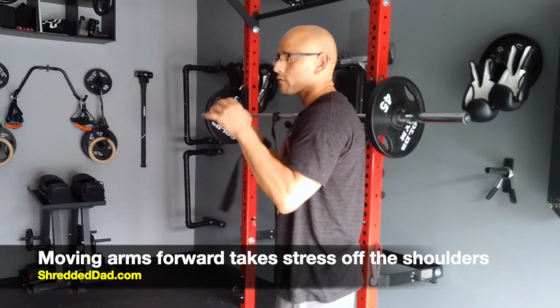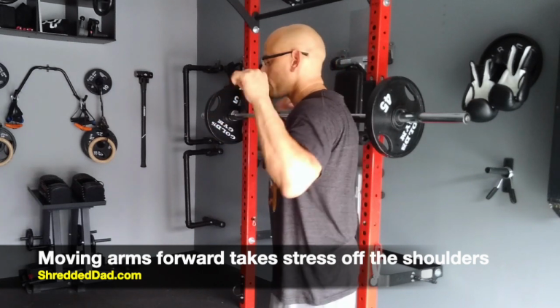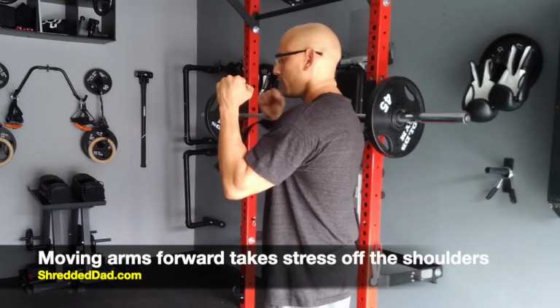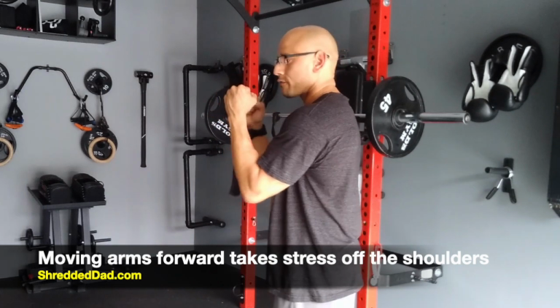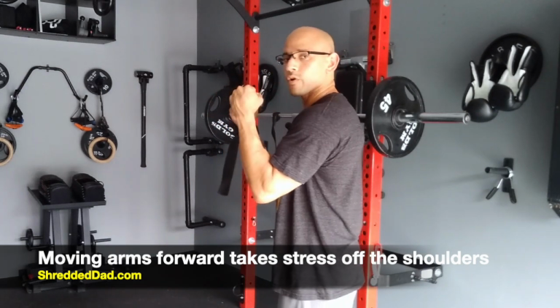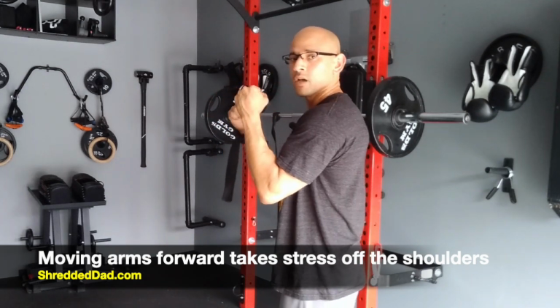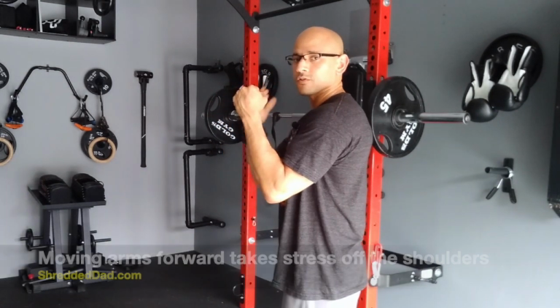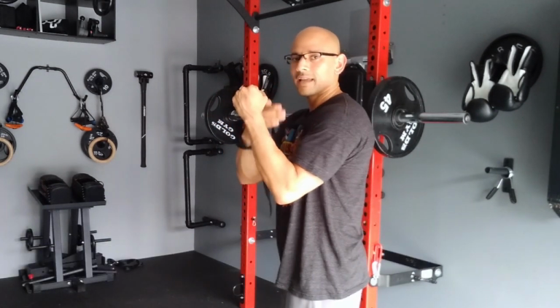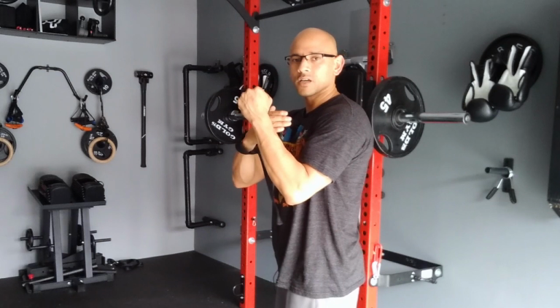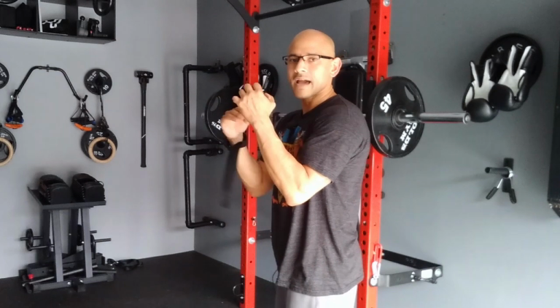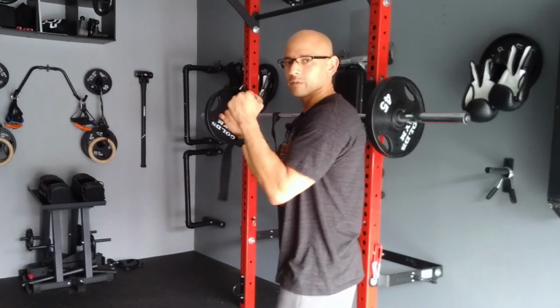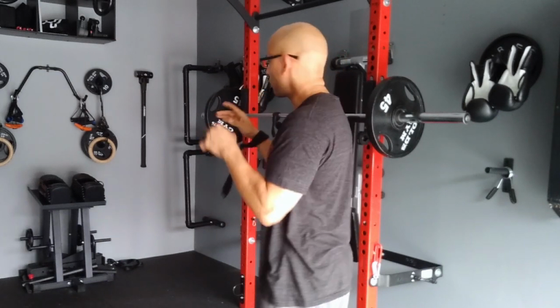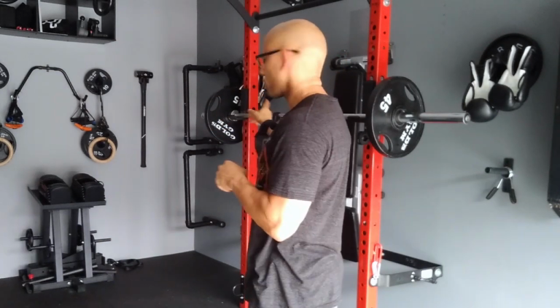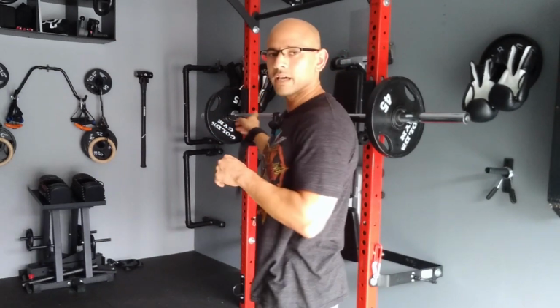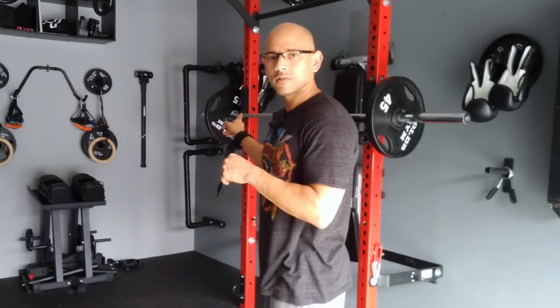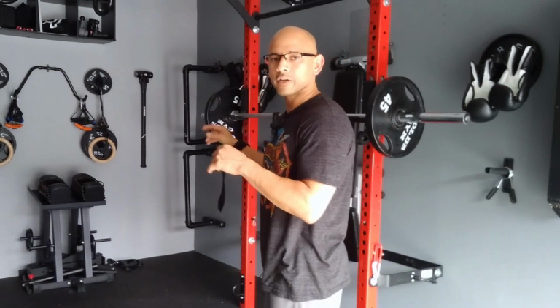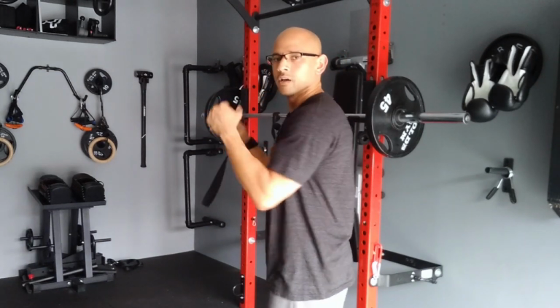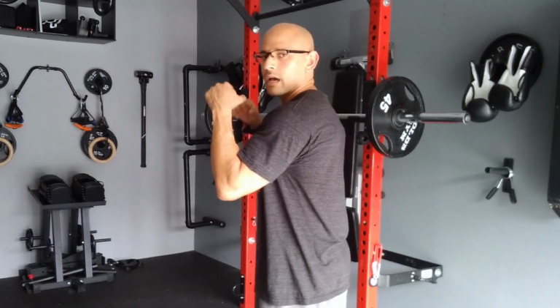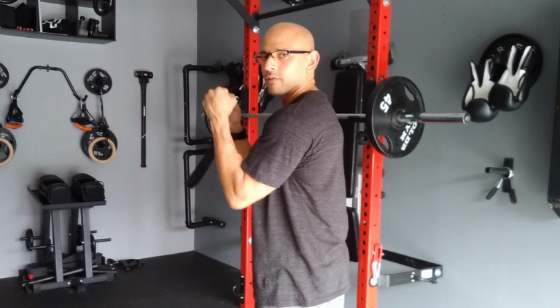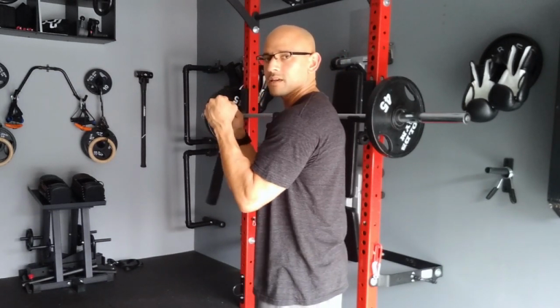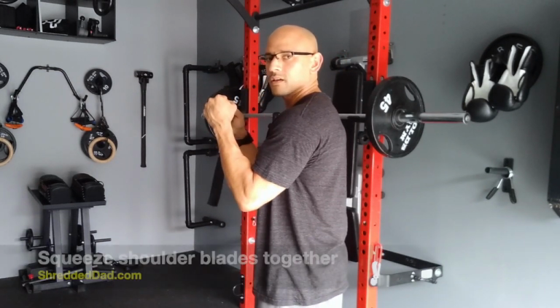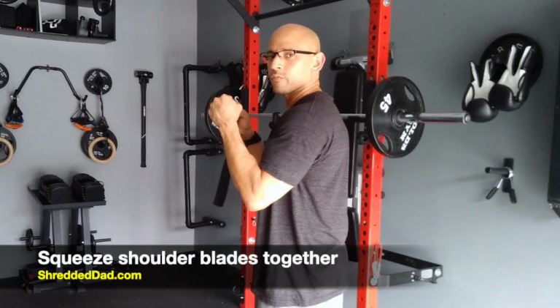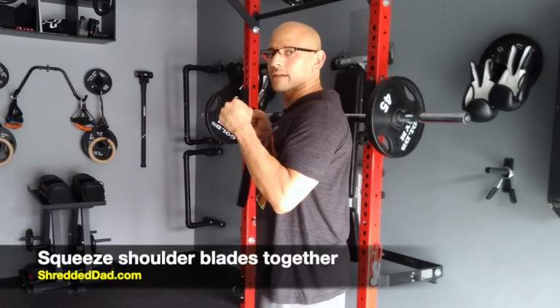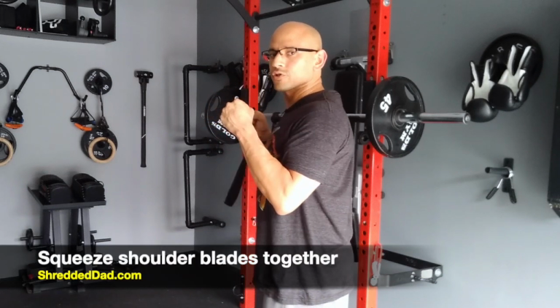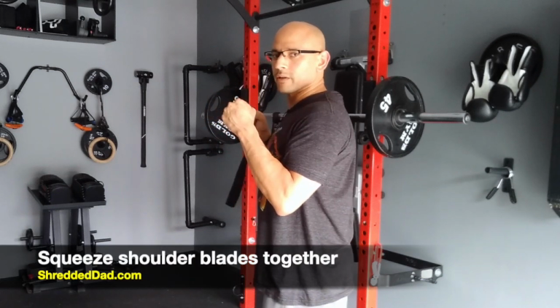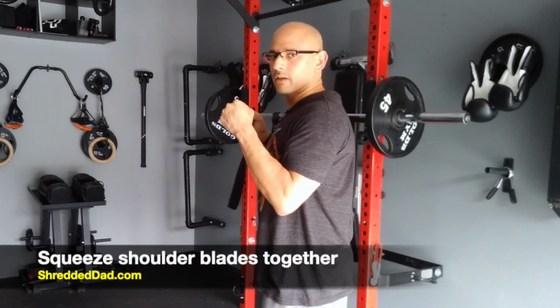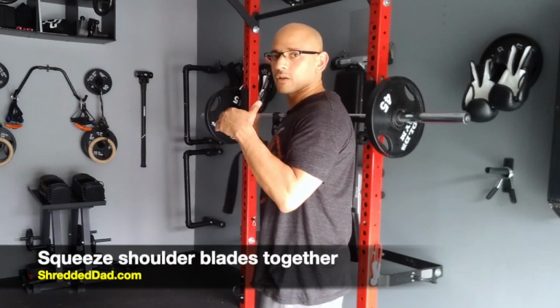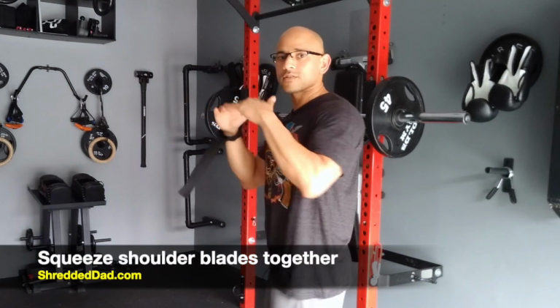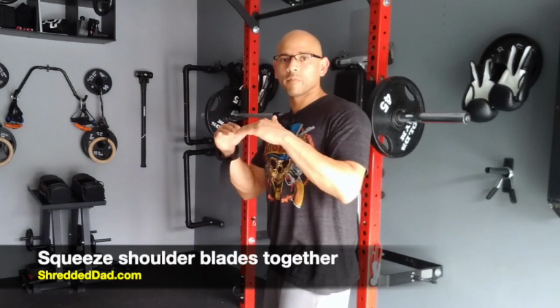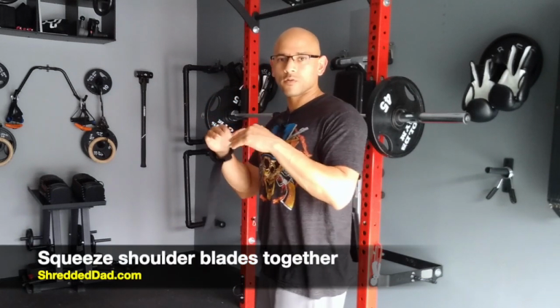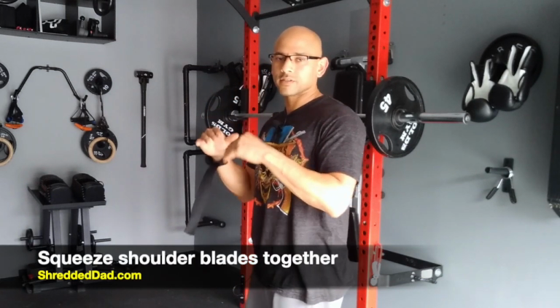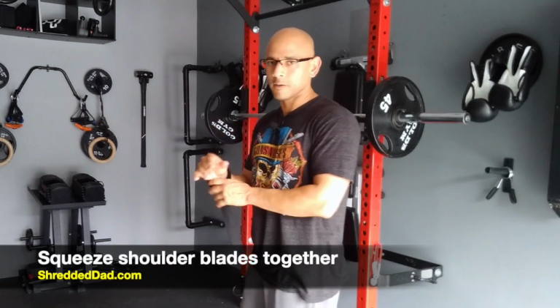However, when you're bringing the arms forward you're also flattening the upper back a little bit, so you want to make sure when you get under the bar that you're retracting your shoulder blades. That's going to create a stable base for the bar to sit on.